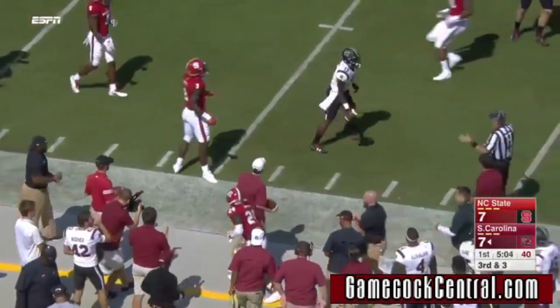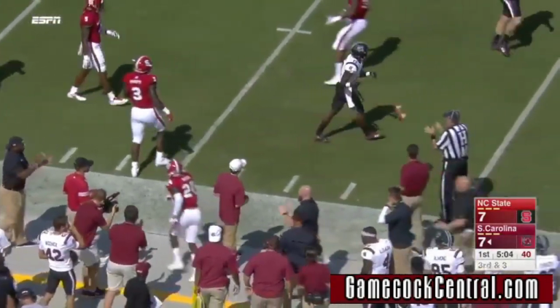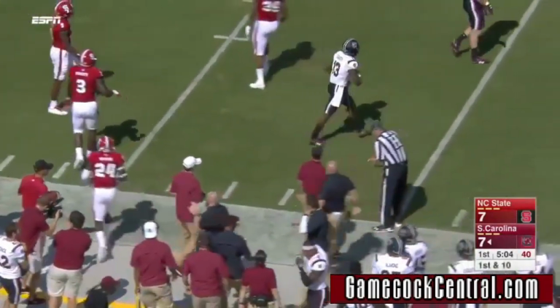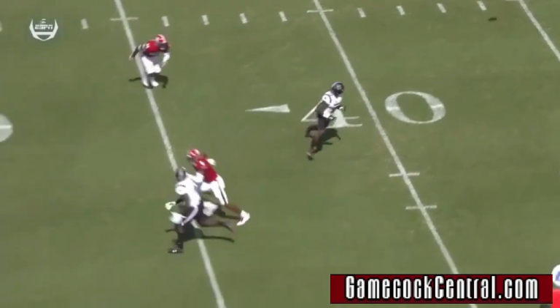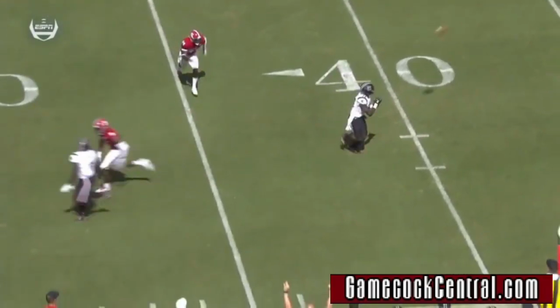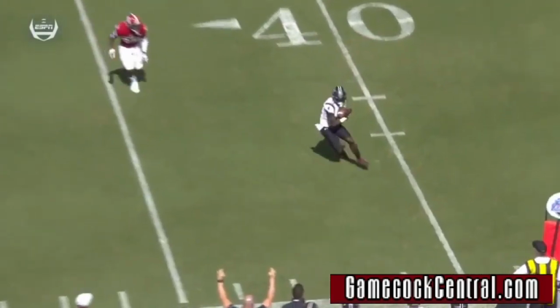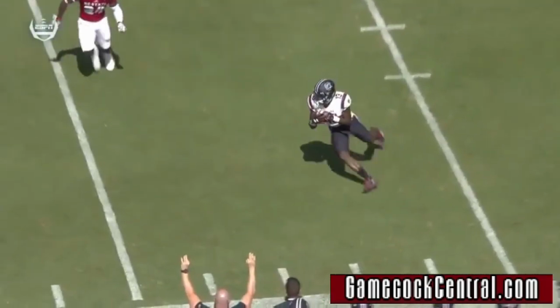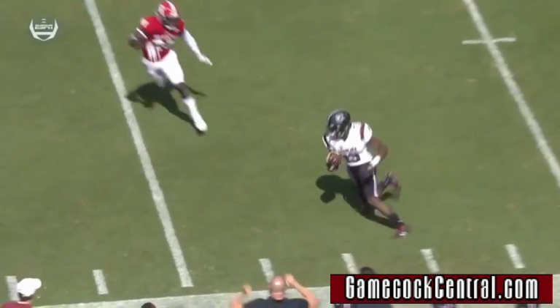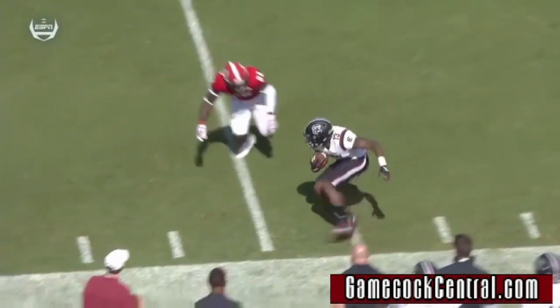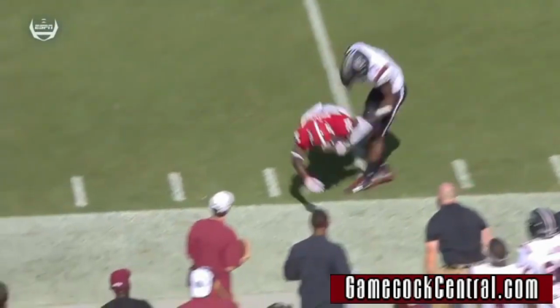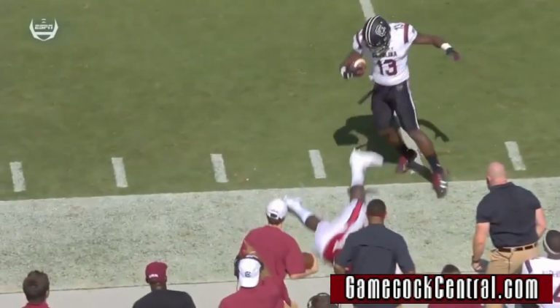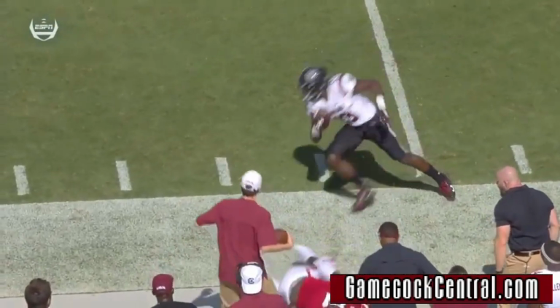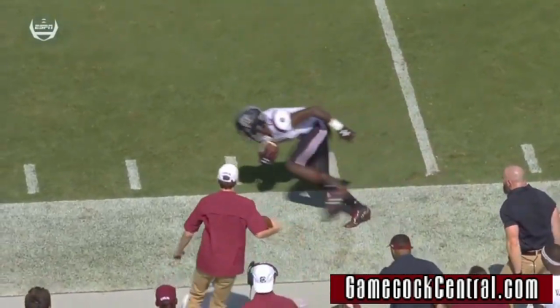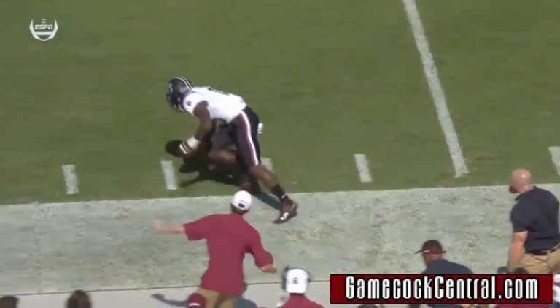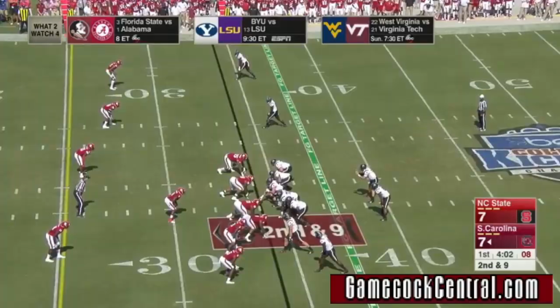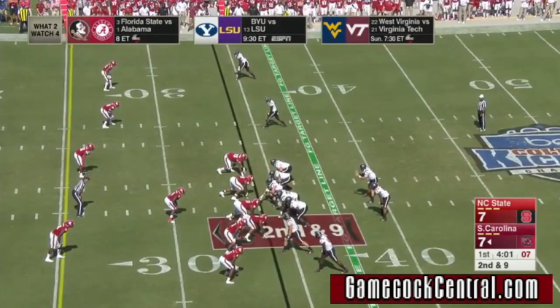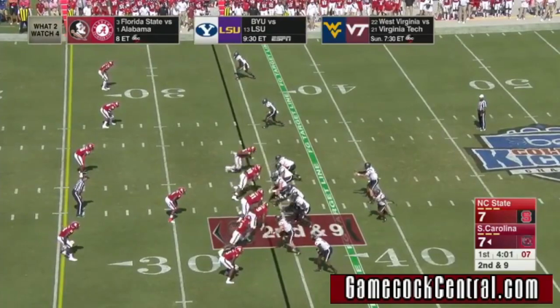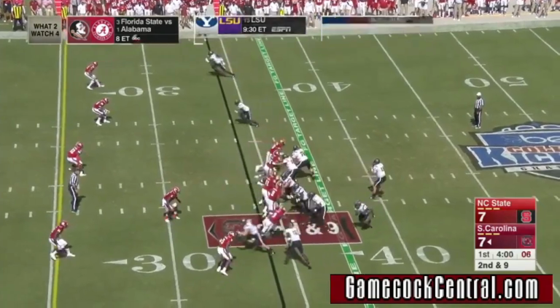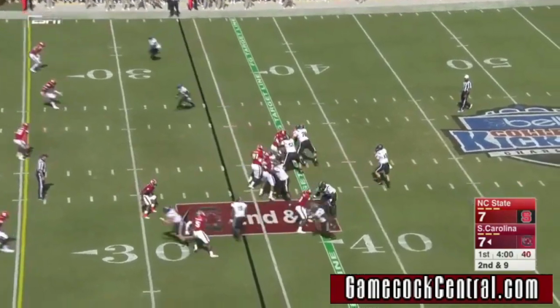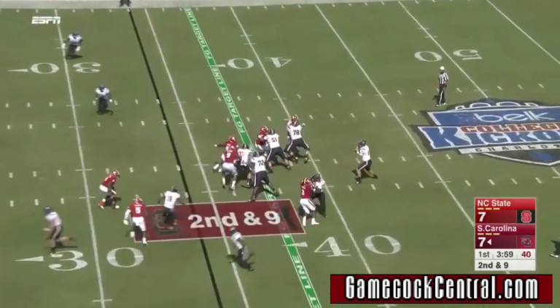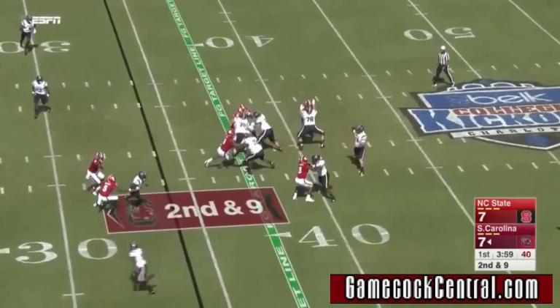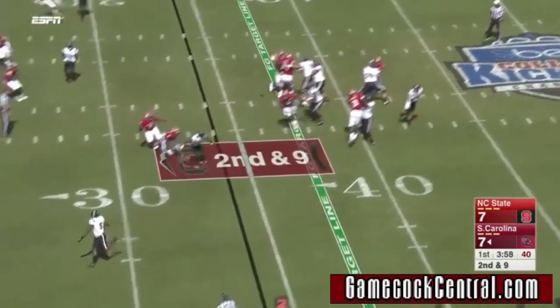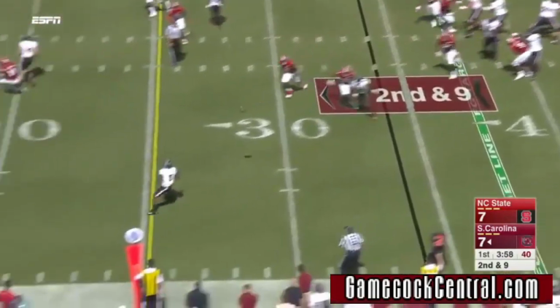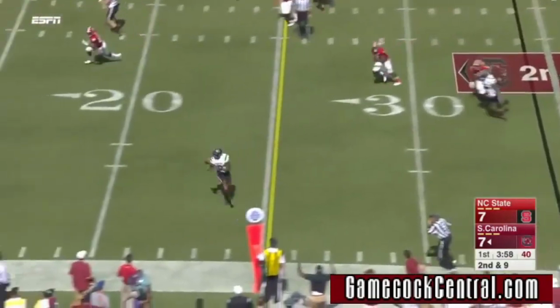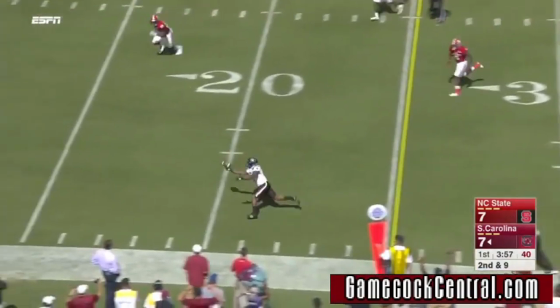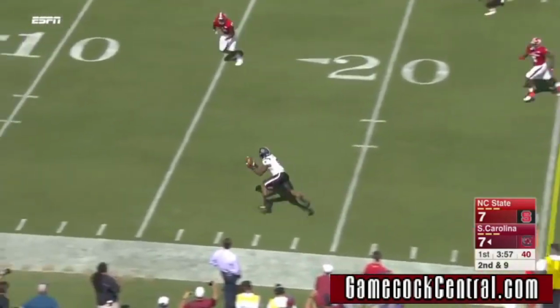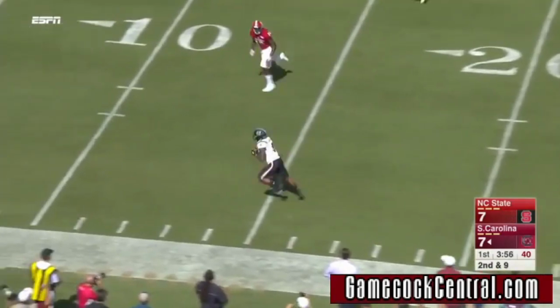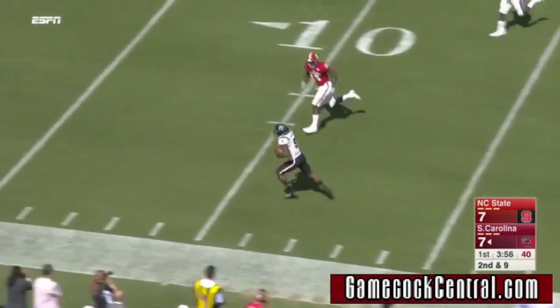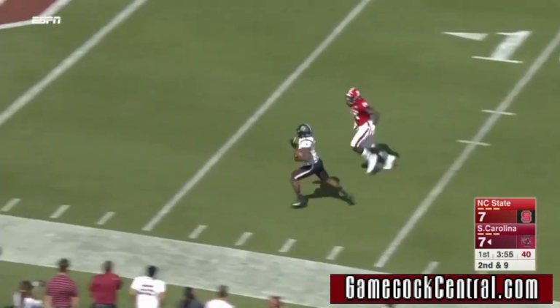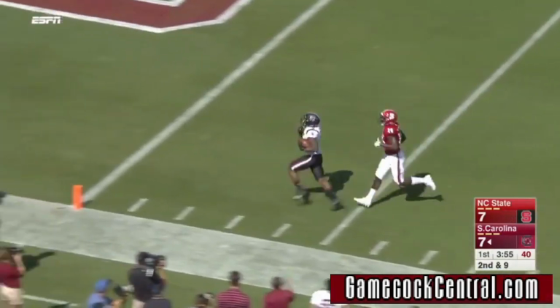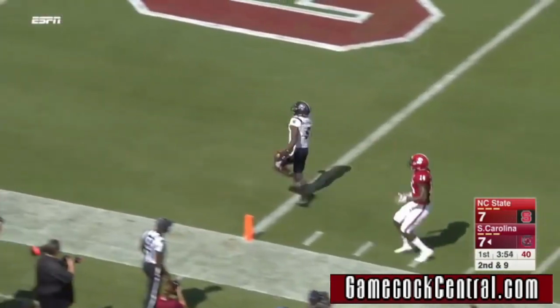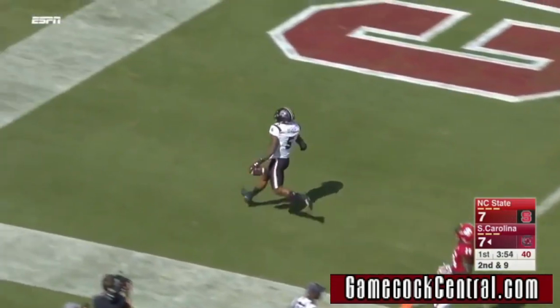Already two catches. South Carolina ranked among the best in the country on third down efficiency last year. Here's second and long, and wide open — the catch is made by Dowdle inside the five. Touchdown!